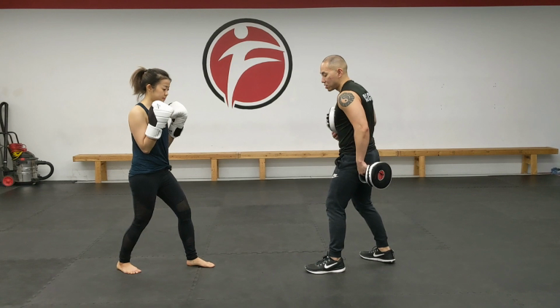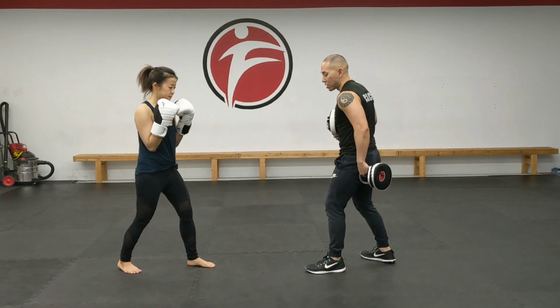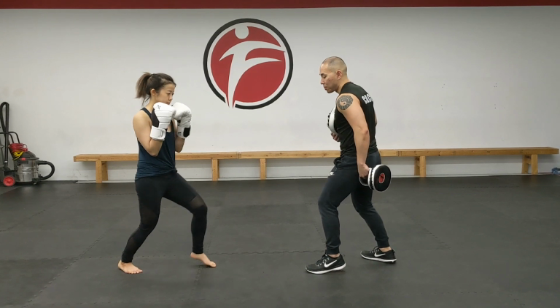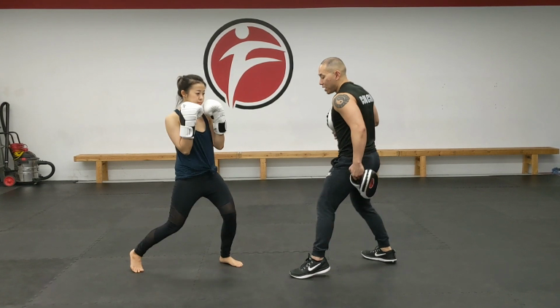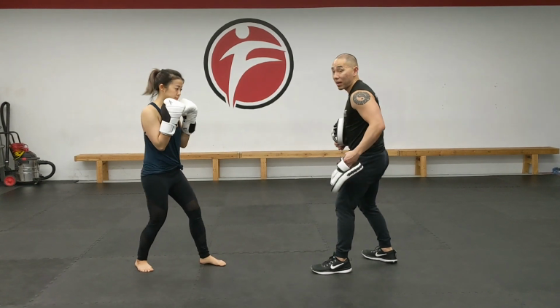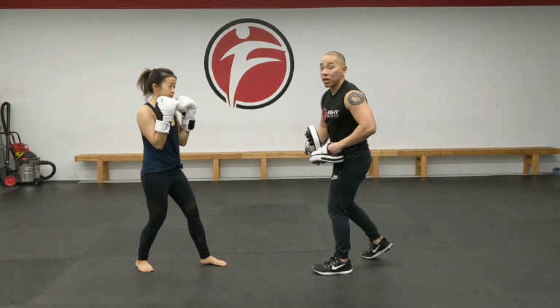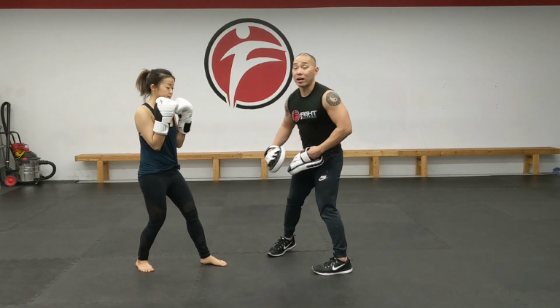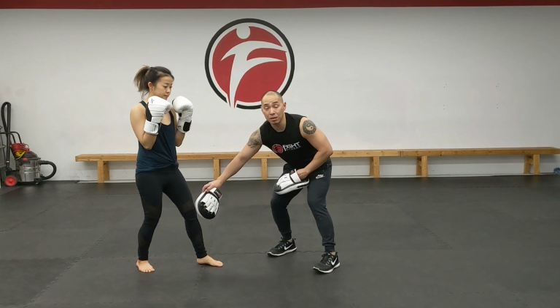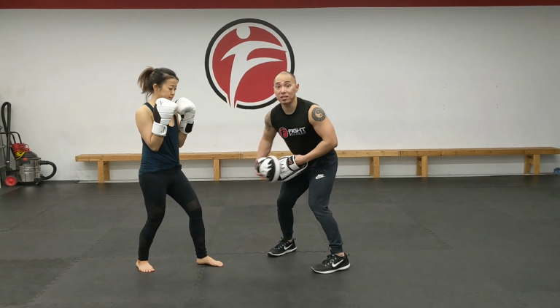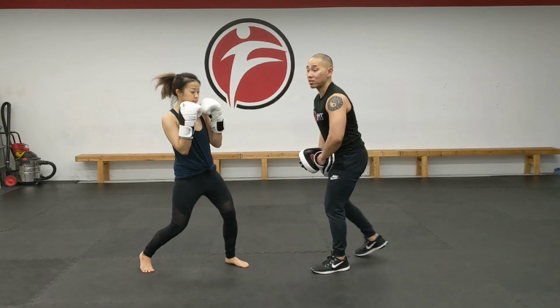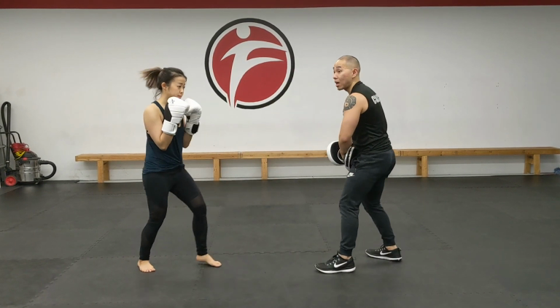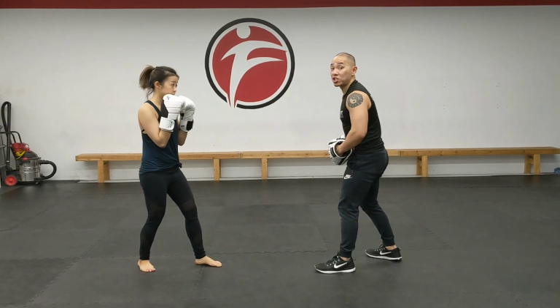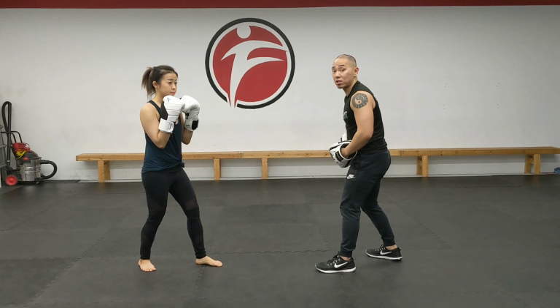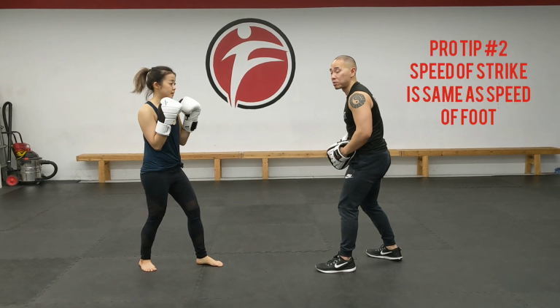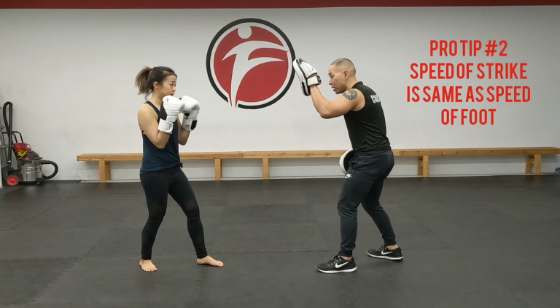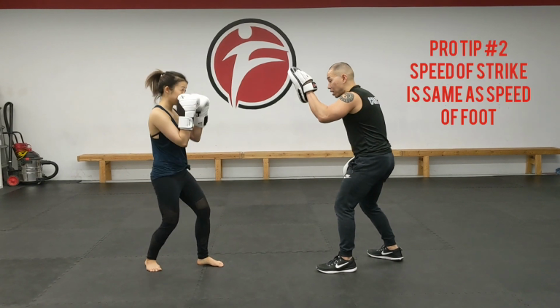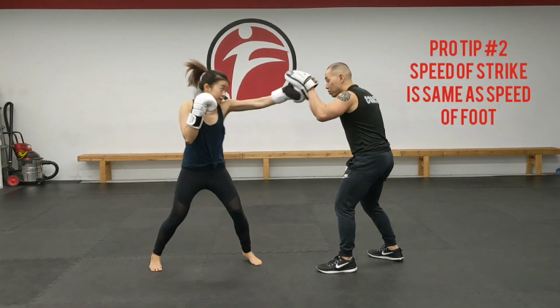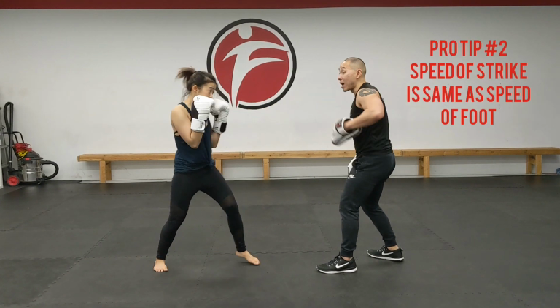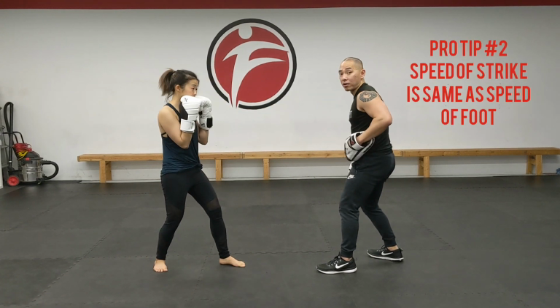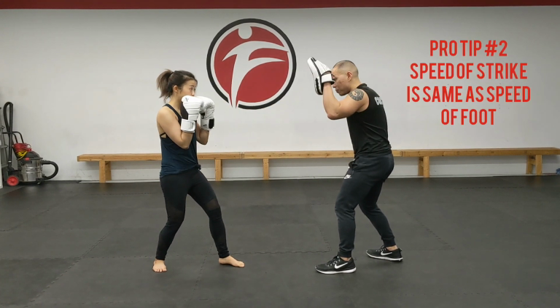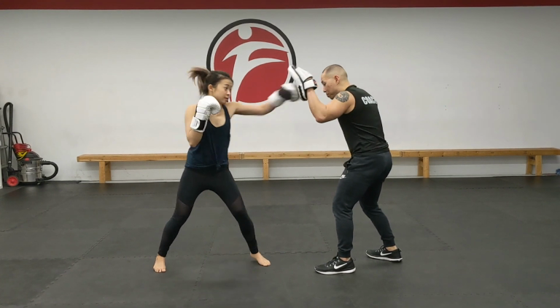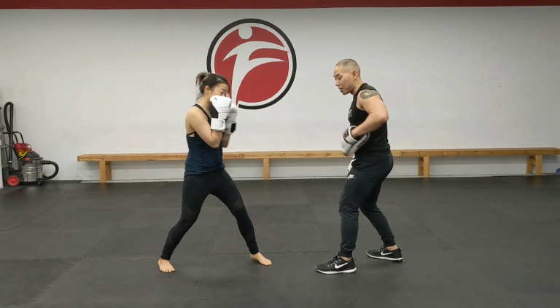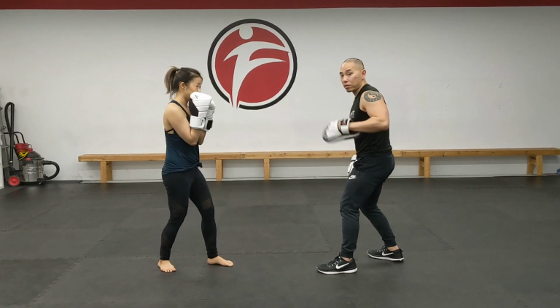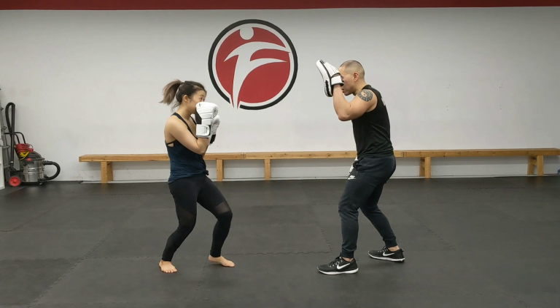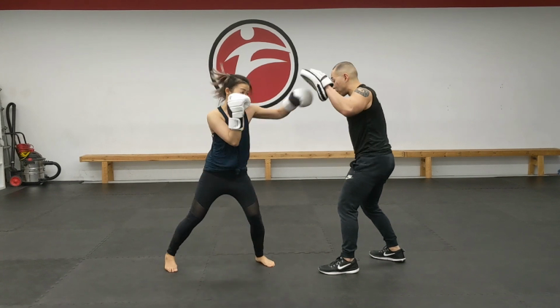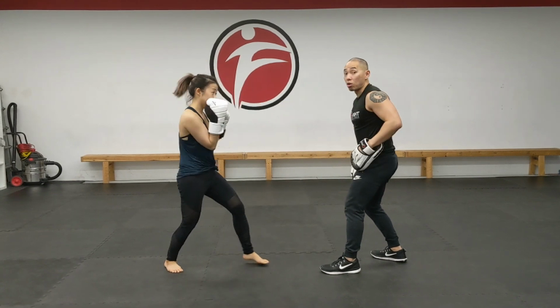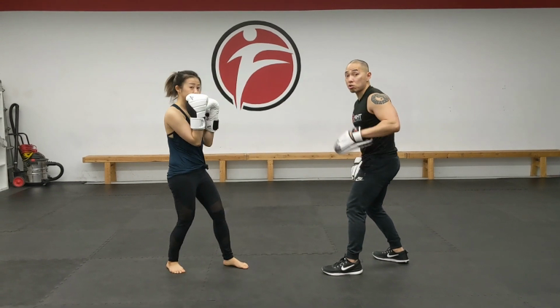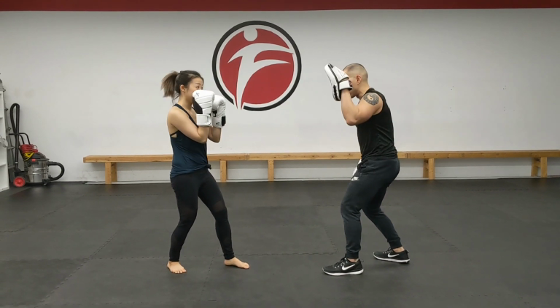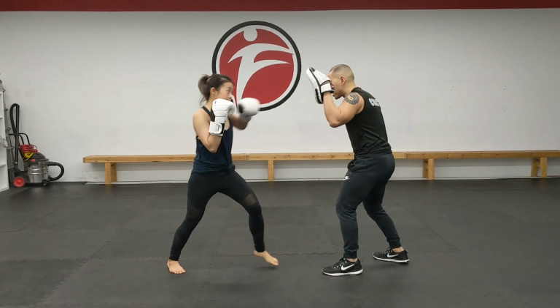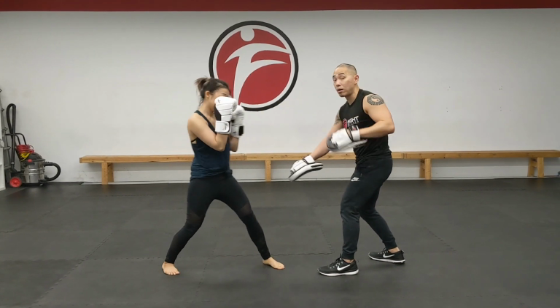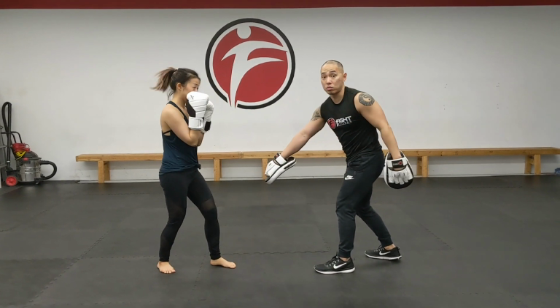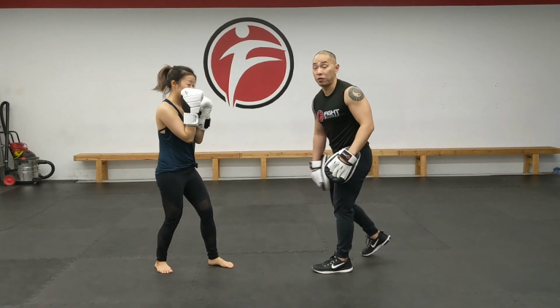Let me just take a little step in and step back out. The same speed that she does that step, that jab is going to come out. Steps in and back out again. Notice how the punches are a lot stronger because now it starts with her feet.